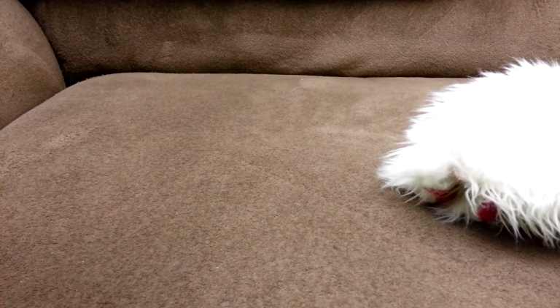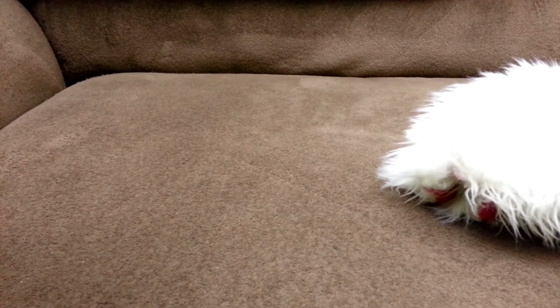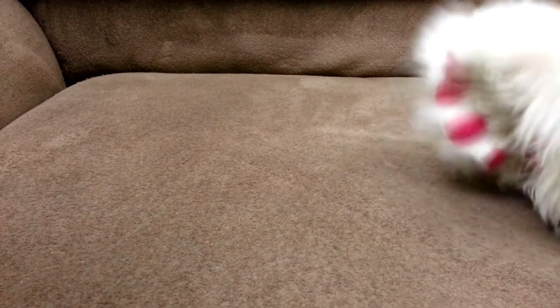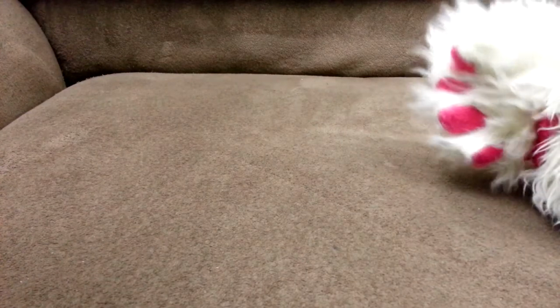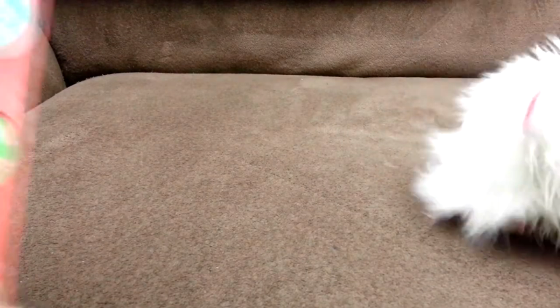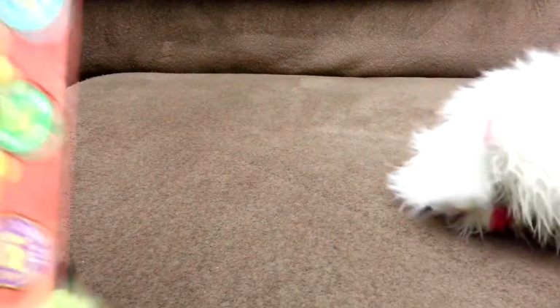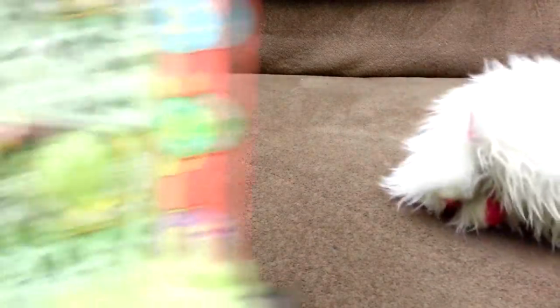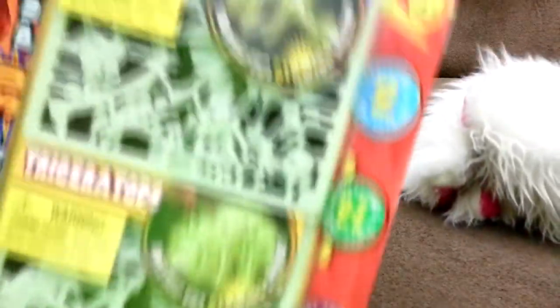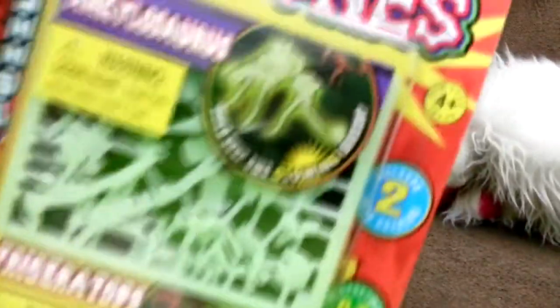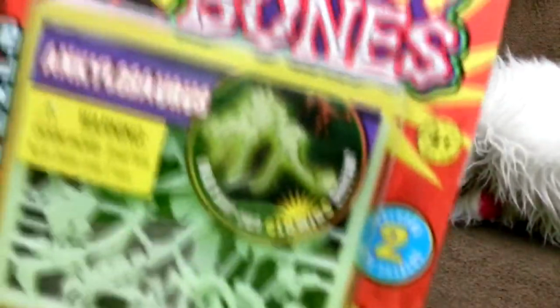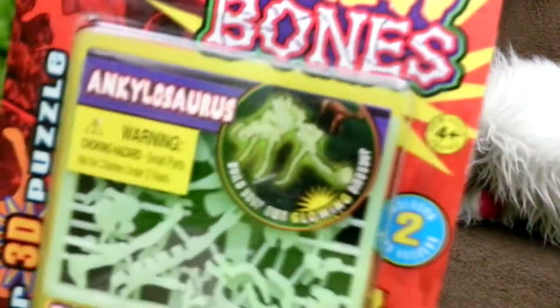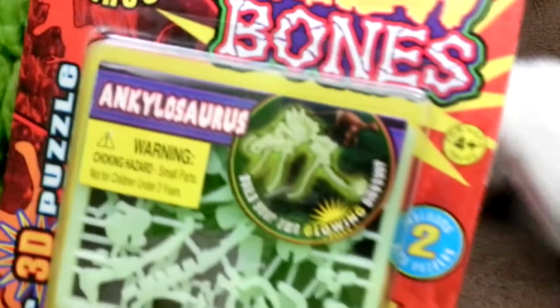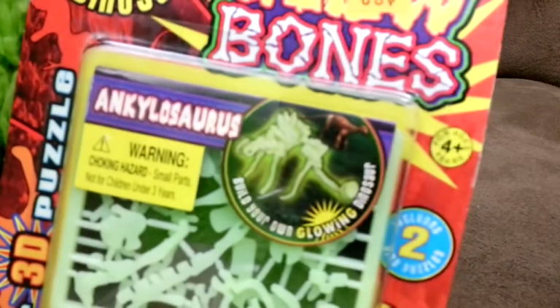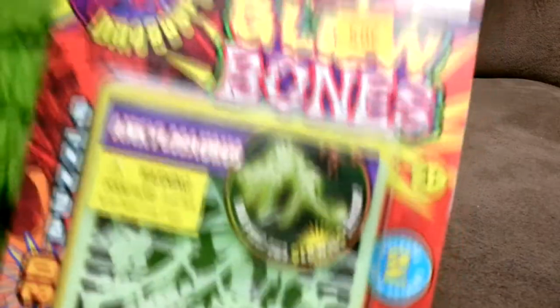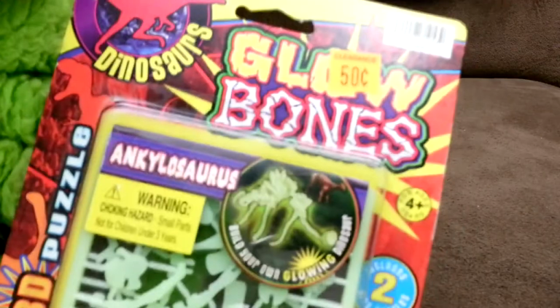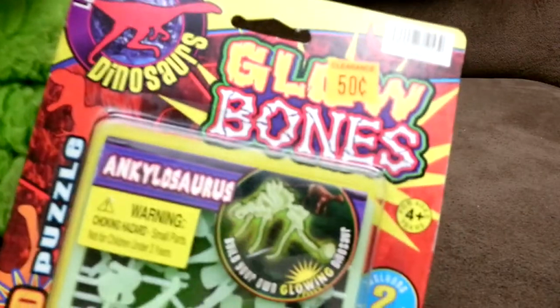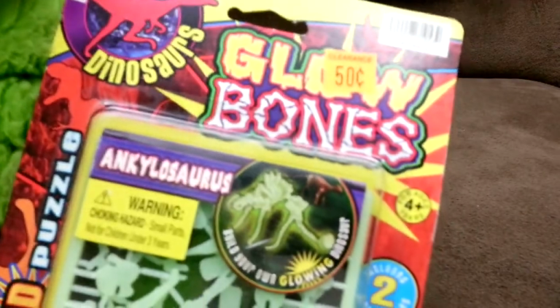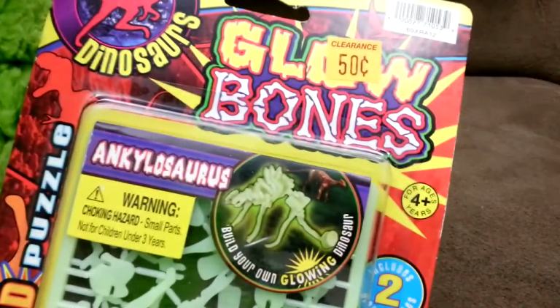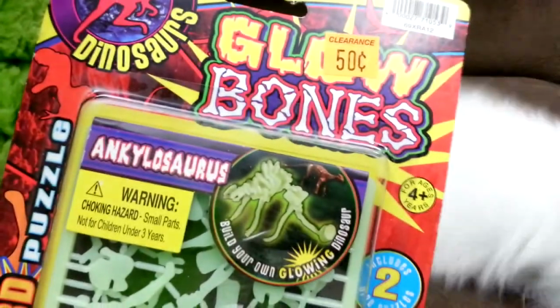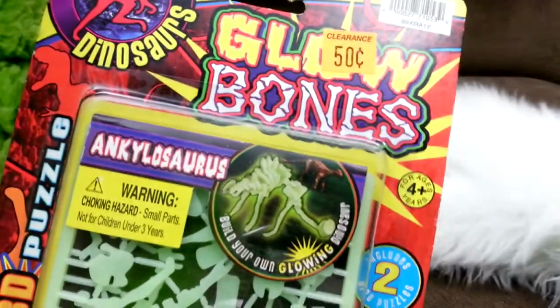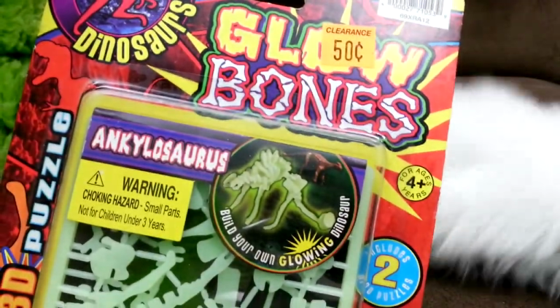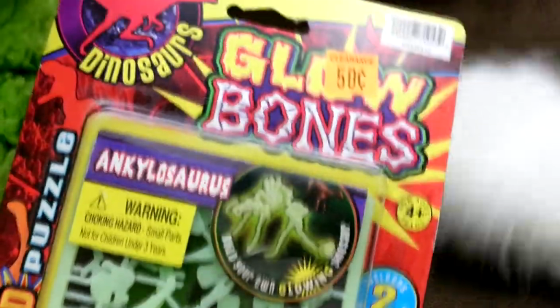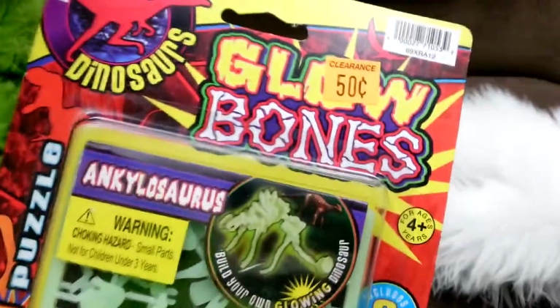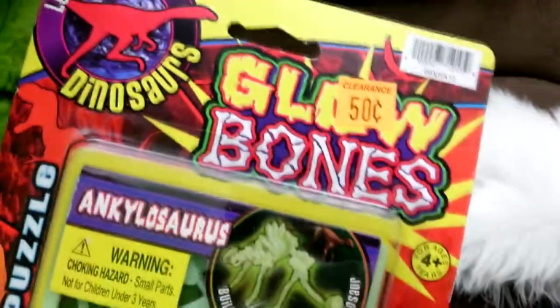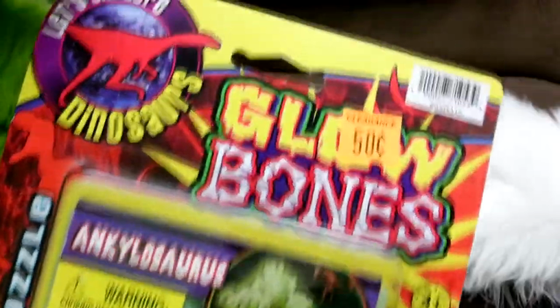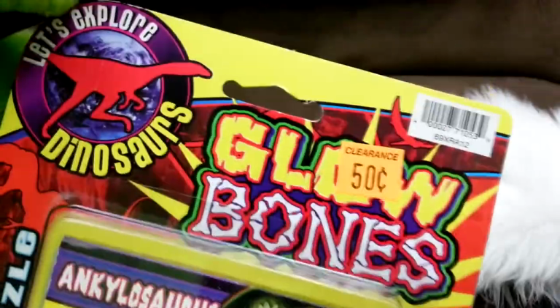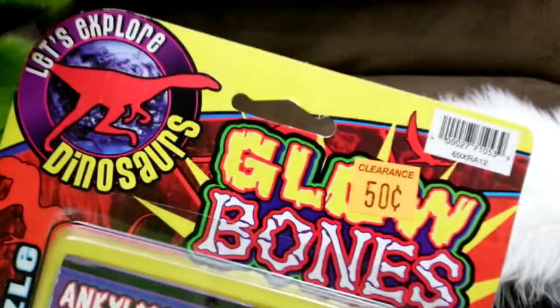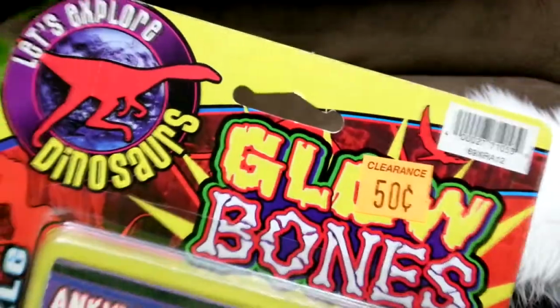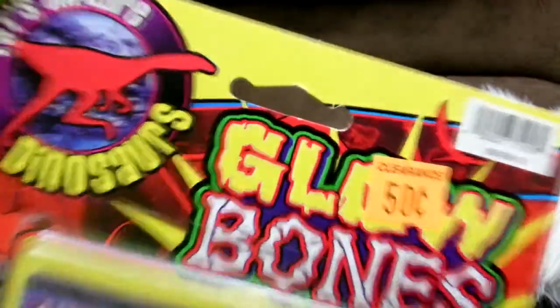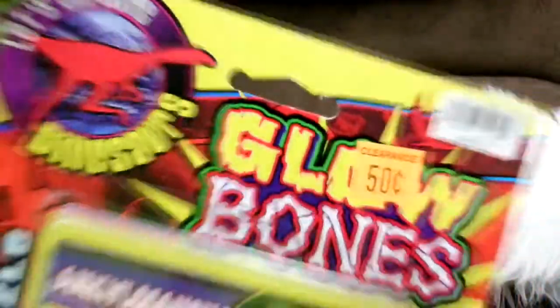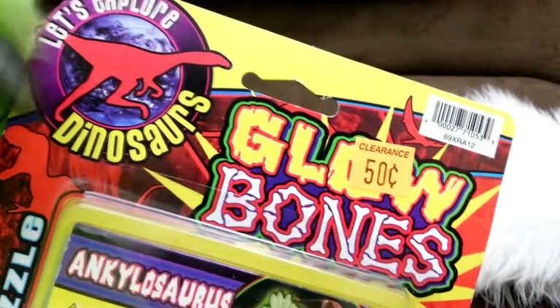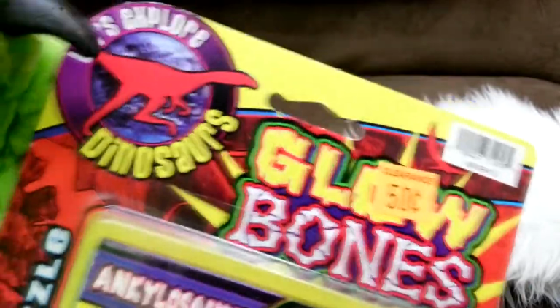The Commander of Deals came in. Arts and Crap. The Commander of Deals — is that like their mascot, like Ollie? I have no clue. So, it's Glow Bones Dinosaurs. Let's explore dinosaurs.